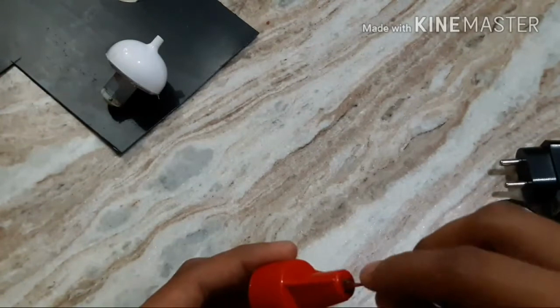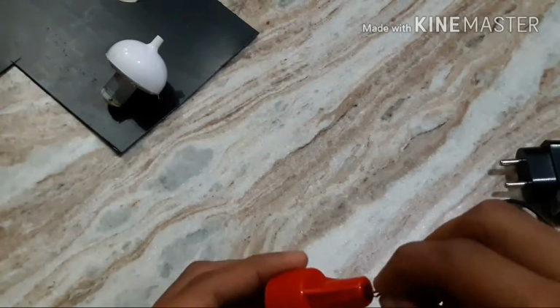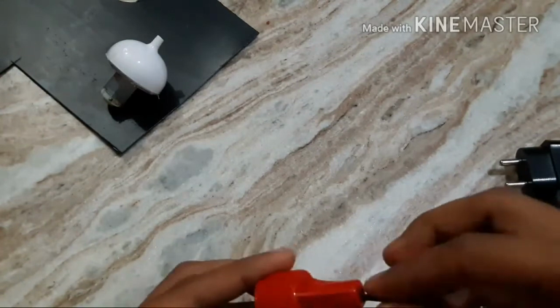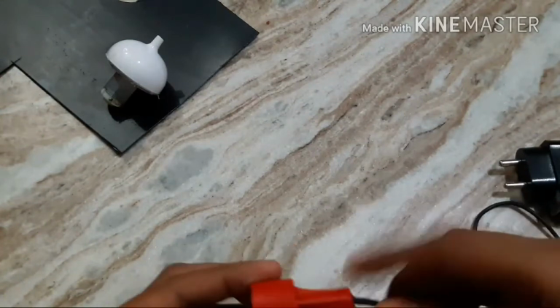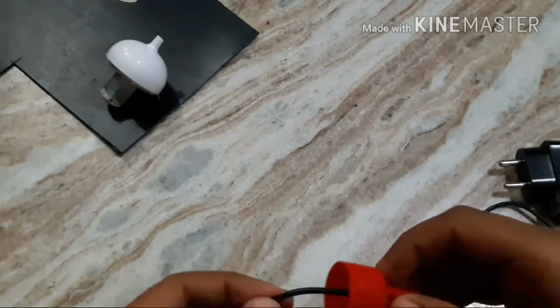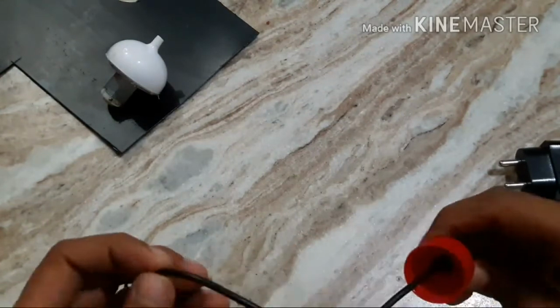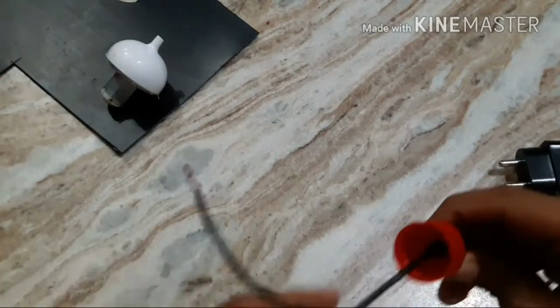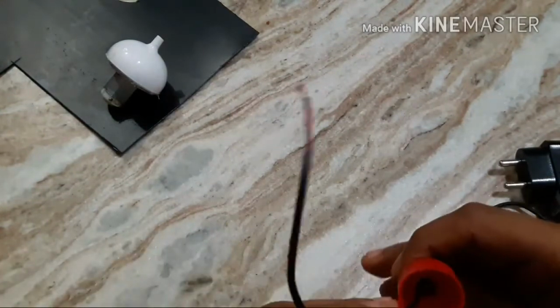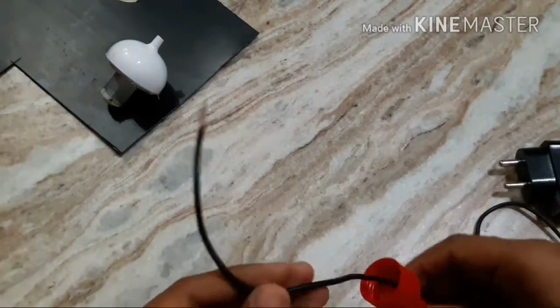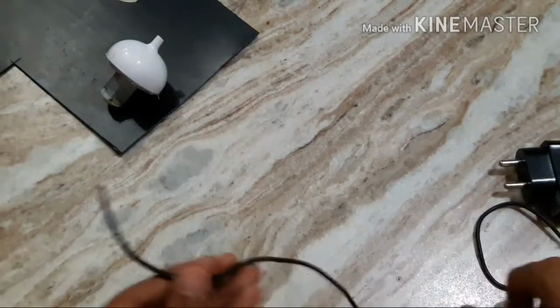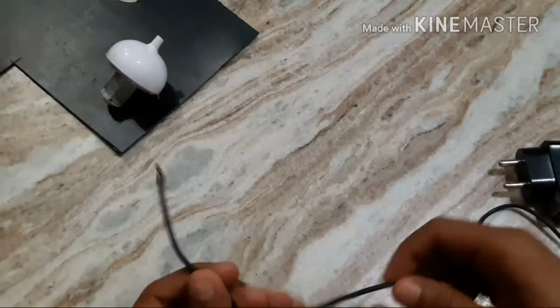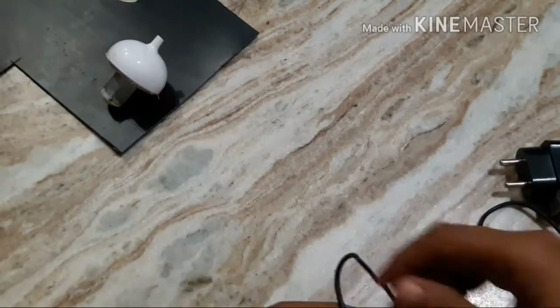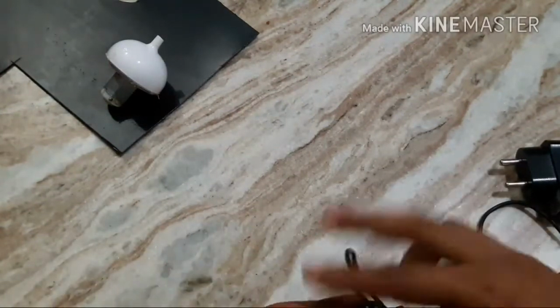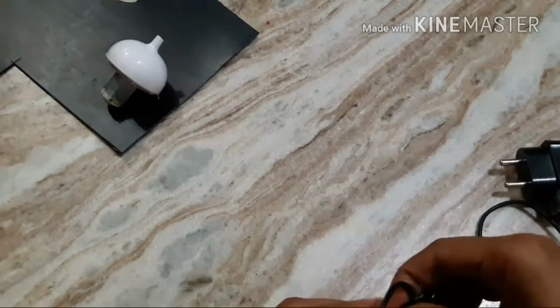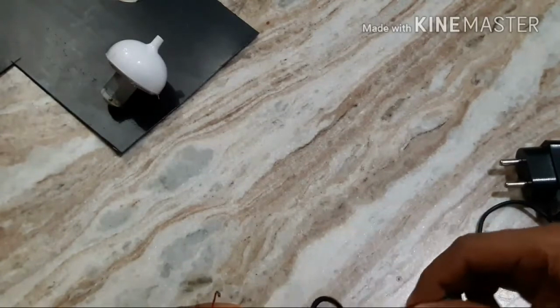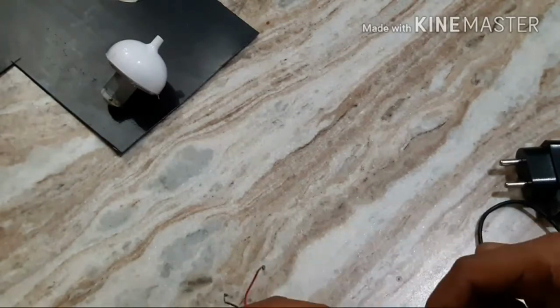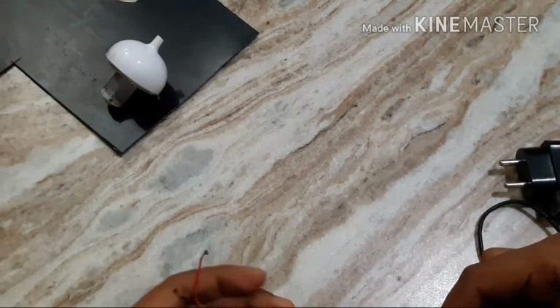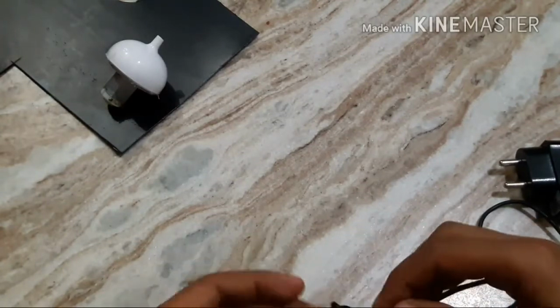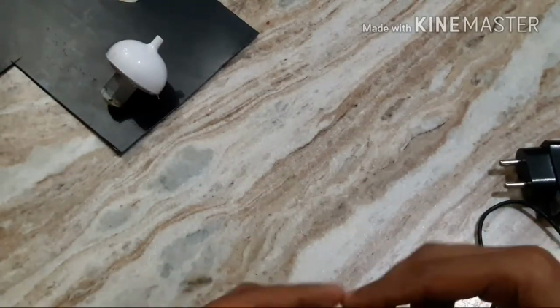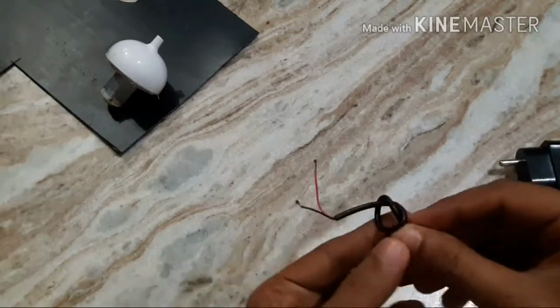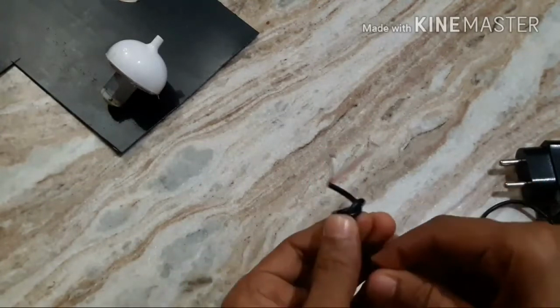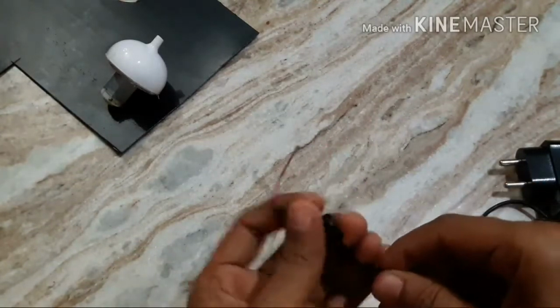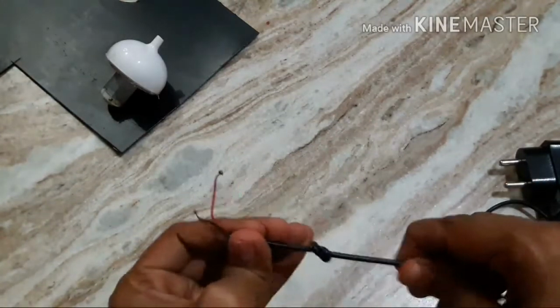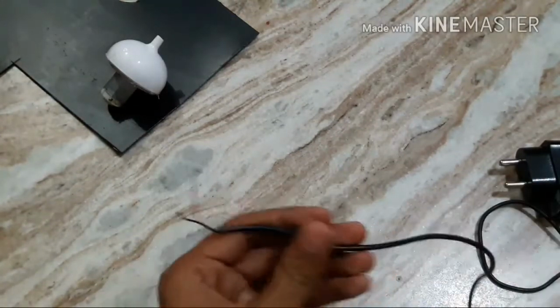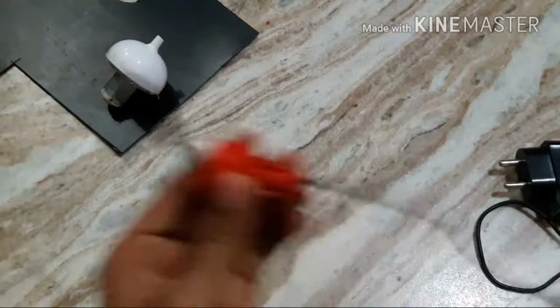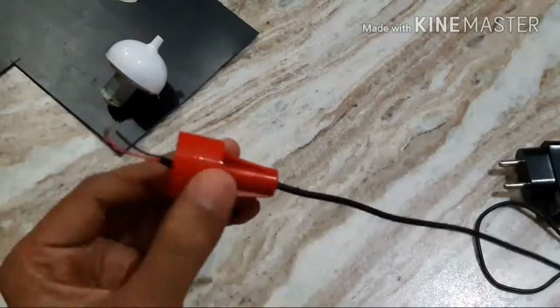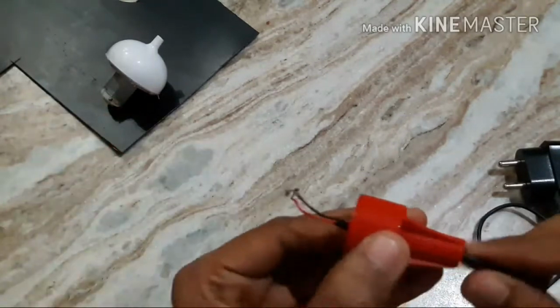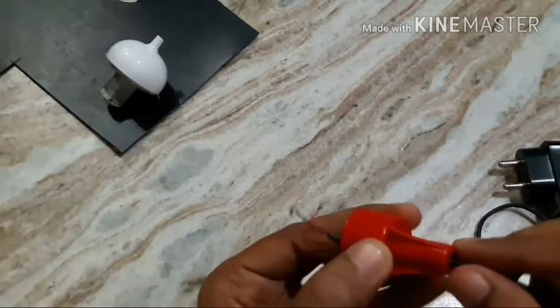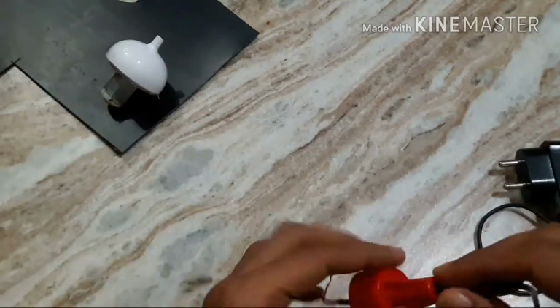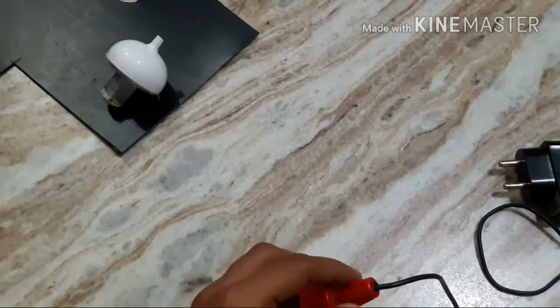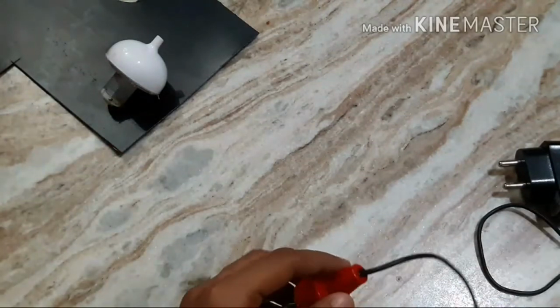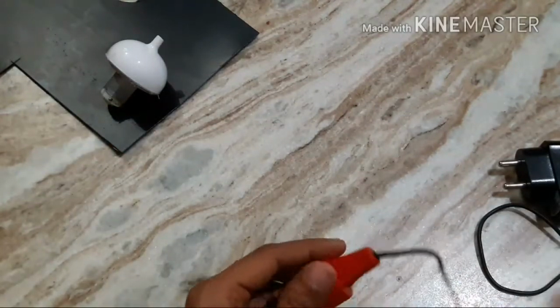I will power this motor with this 5 volt adapter. I have removed the pin of this so that I will connect its positive and negative wire to this motor.